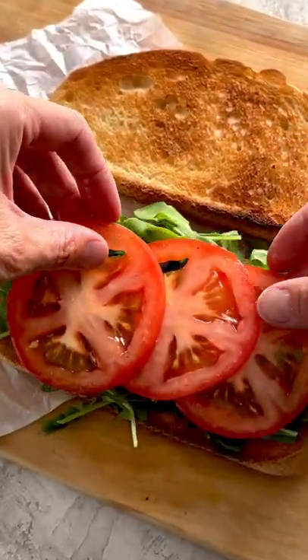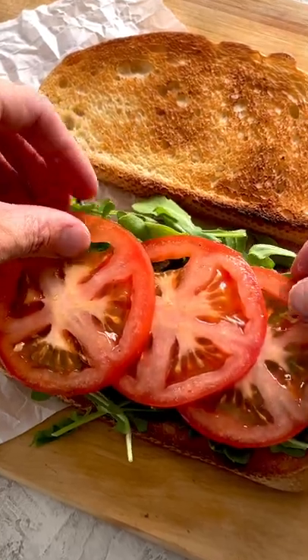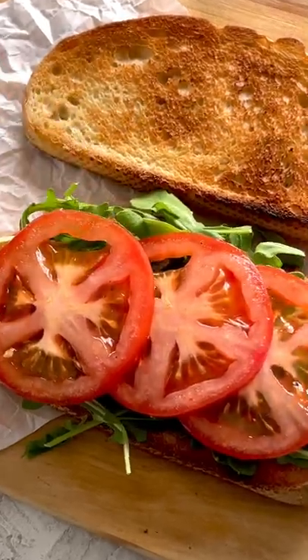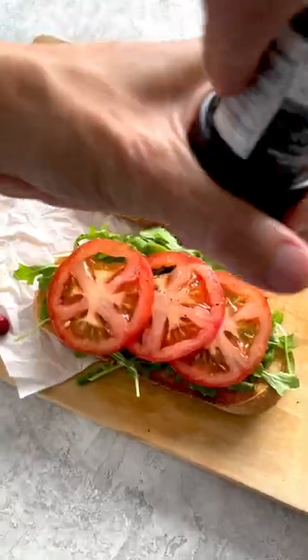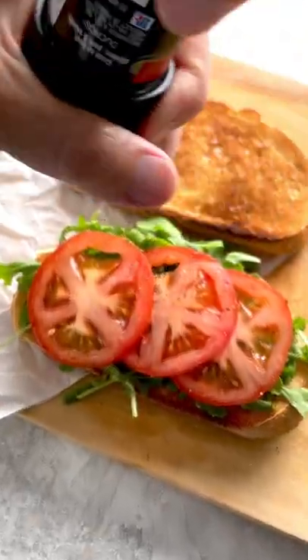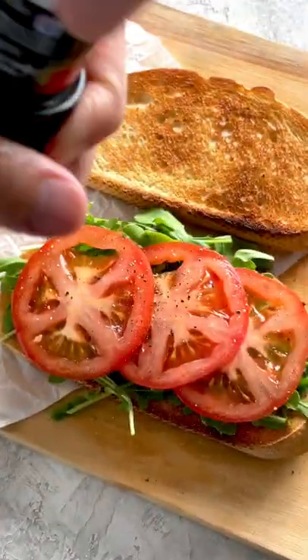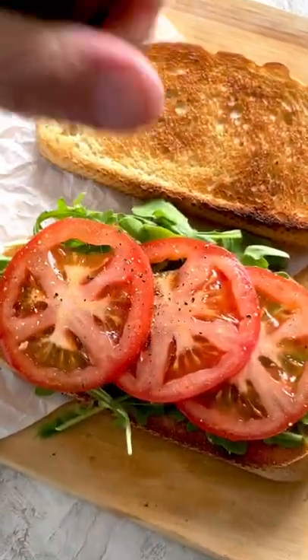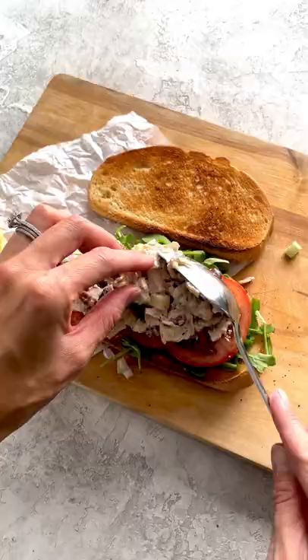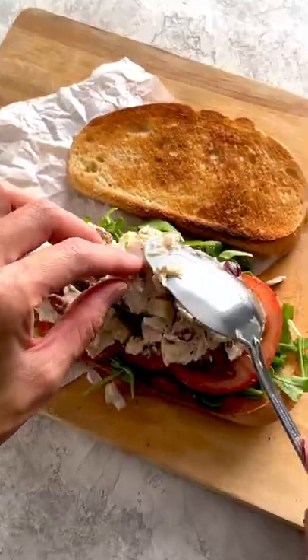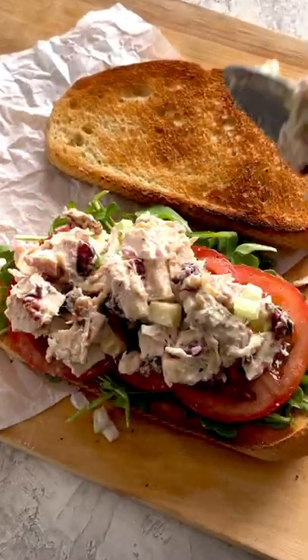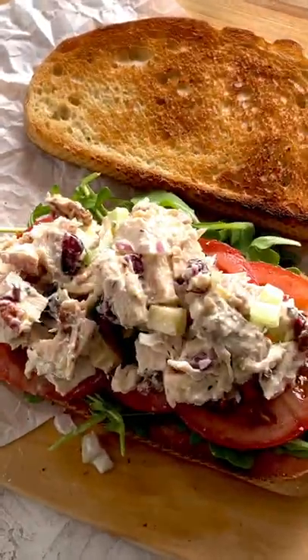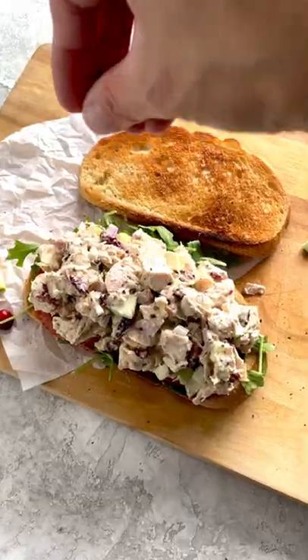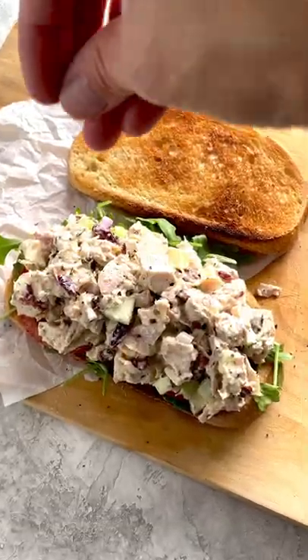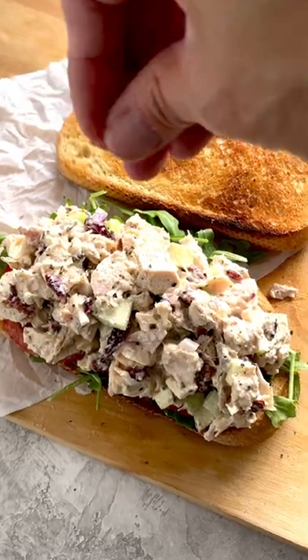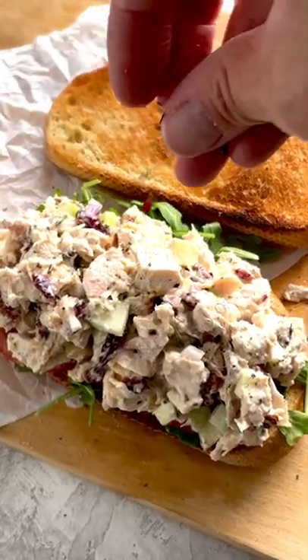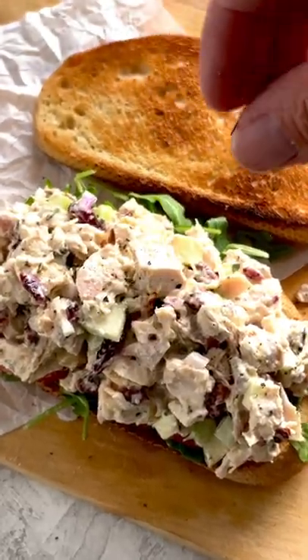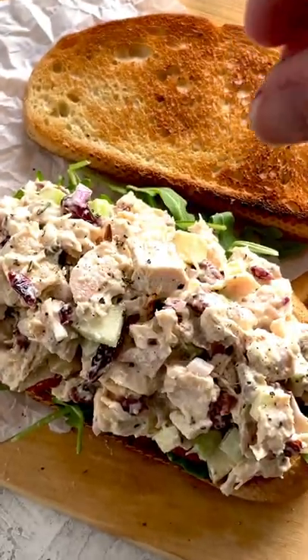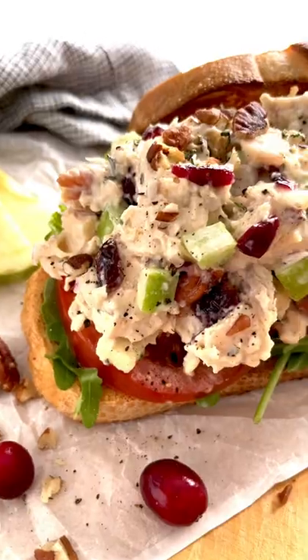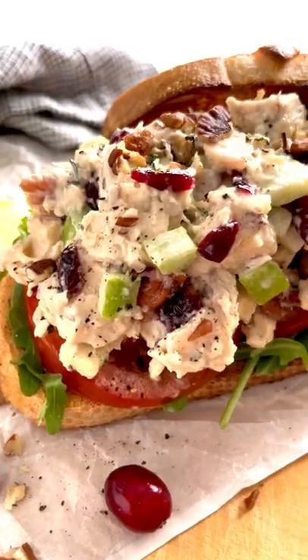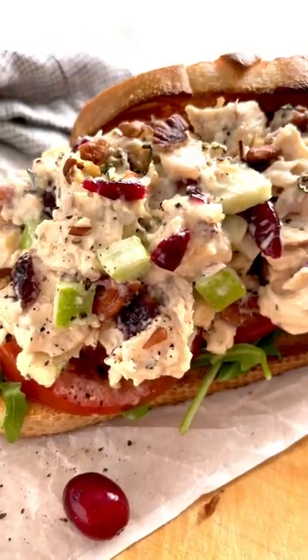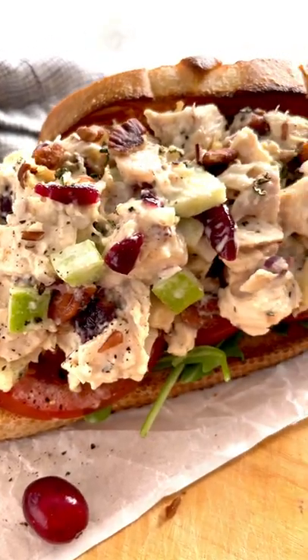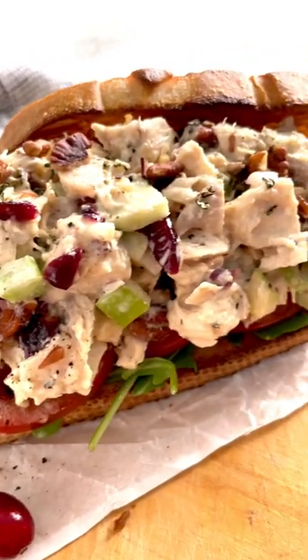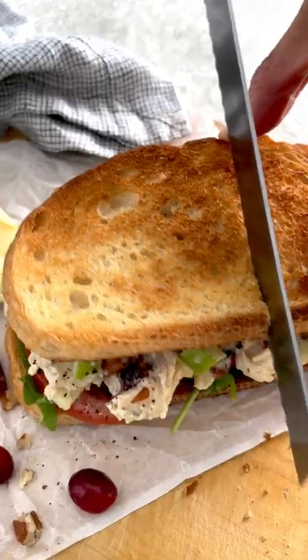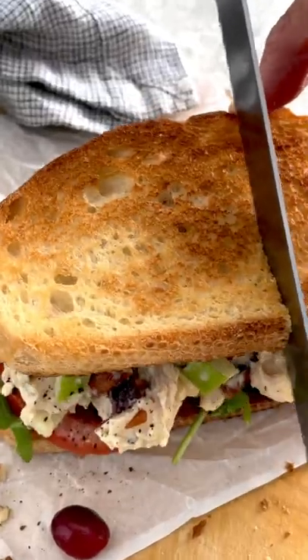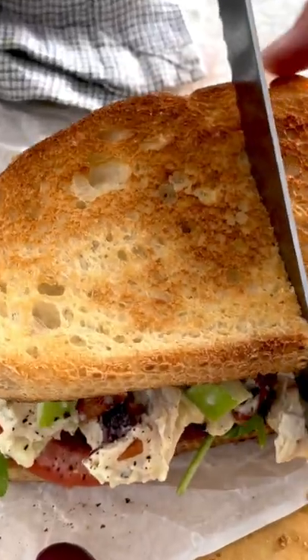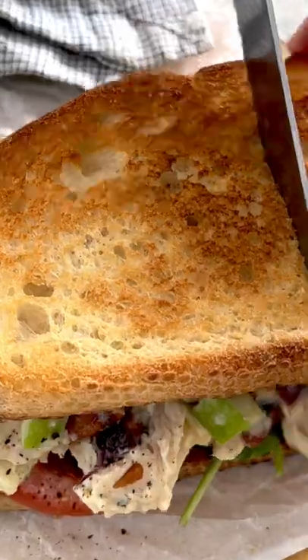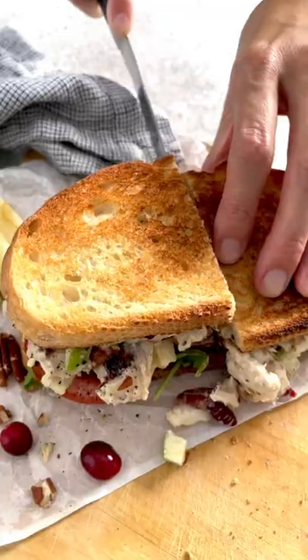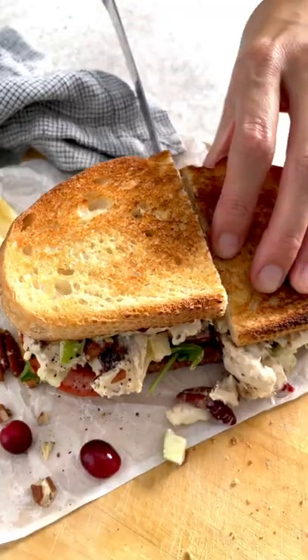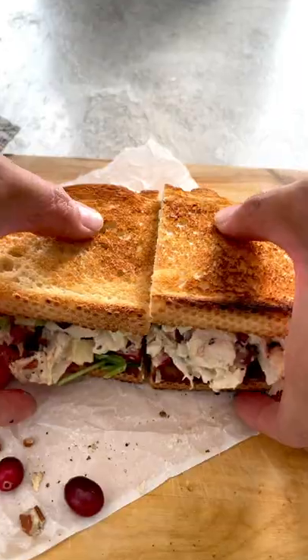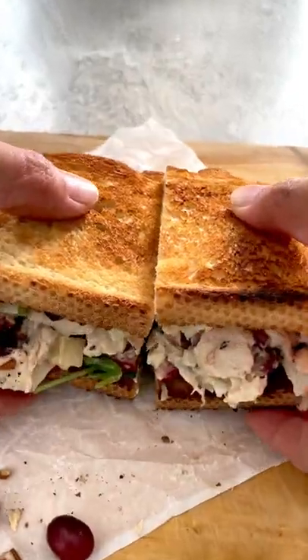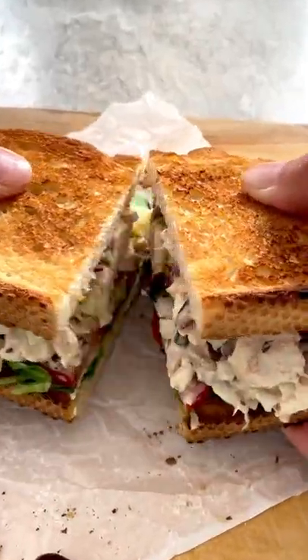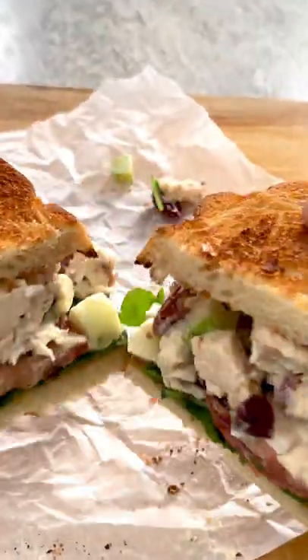Add some fresh lettuce like arugula, sliced tomatoes, cracked black pepper, pile on the turkey salad, sprinkle on some rosemary, and you've got a crunchy, delicious leftover turkey sandwich.